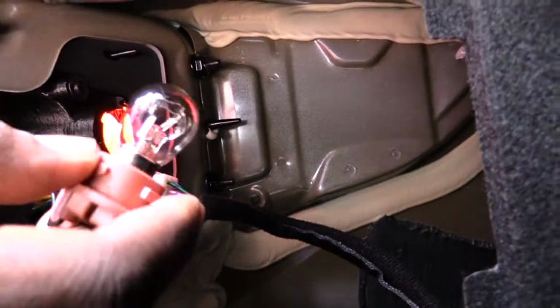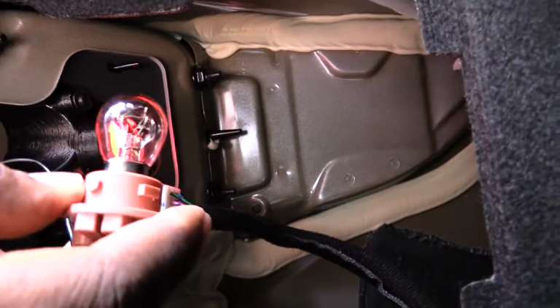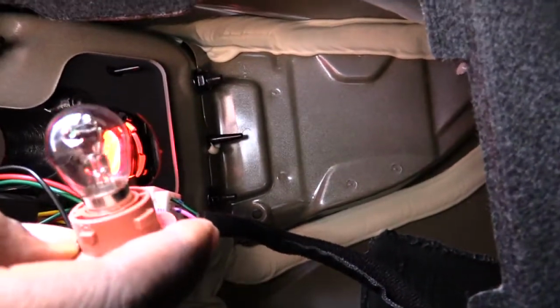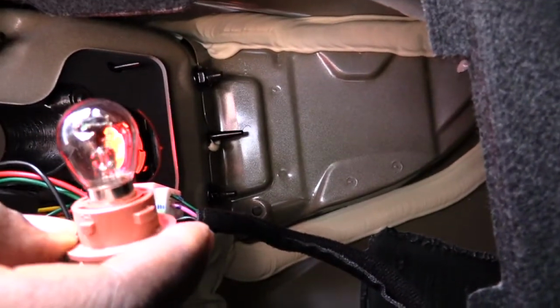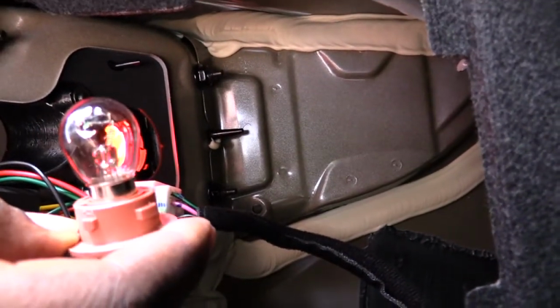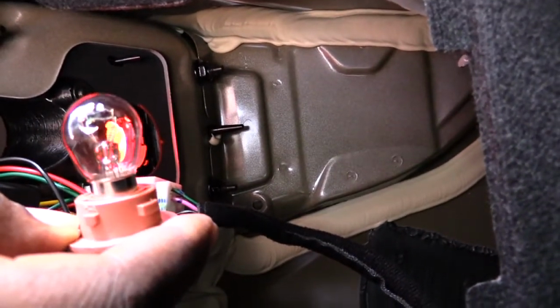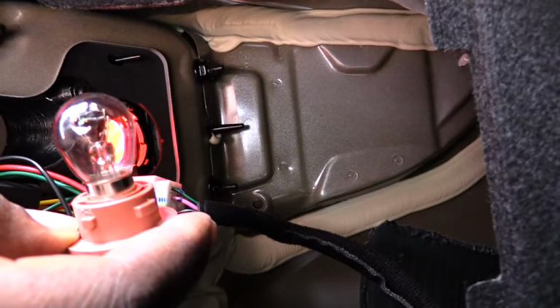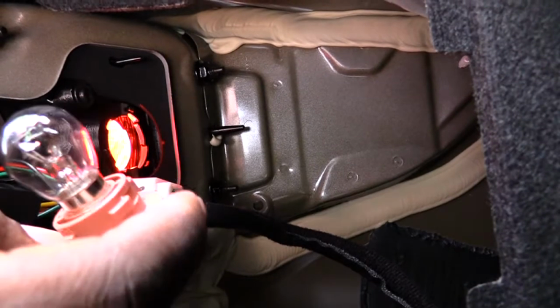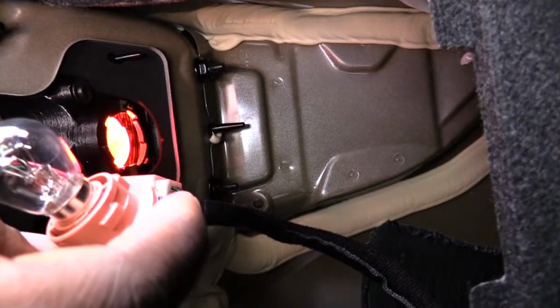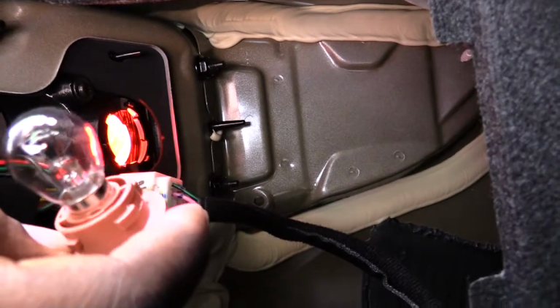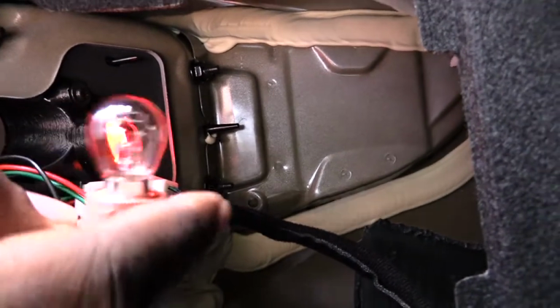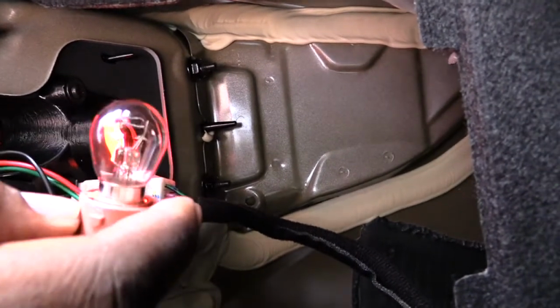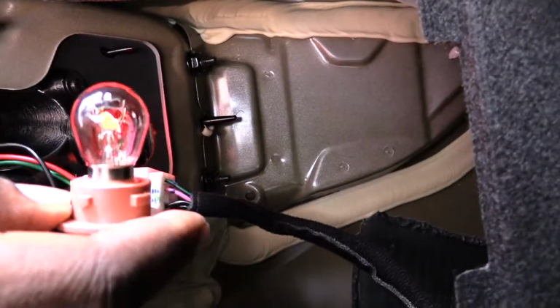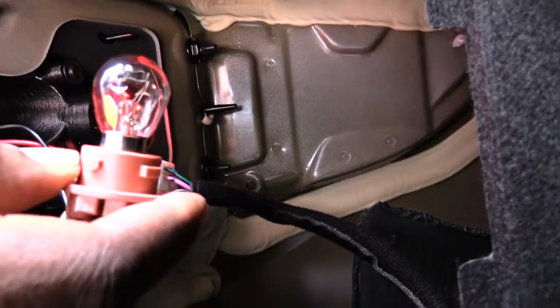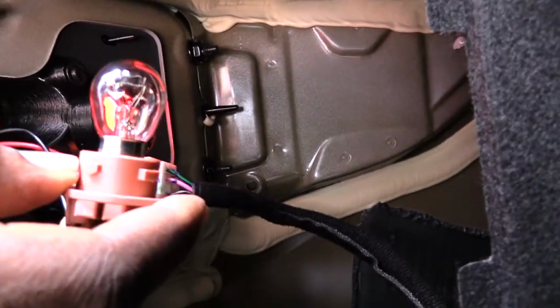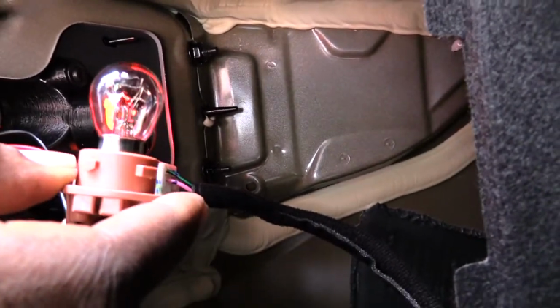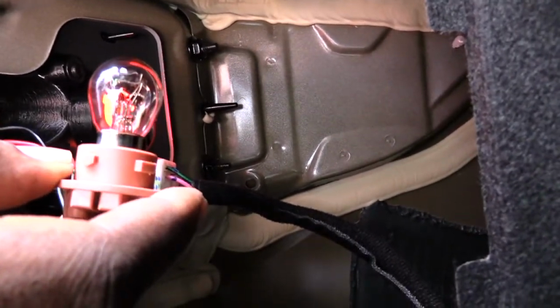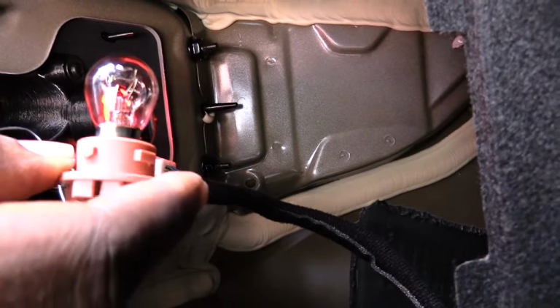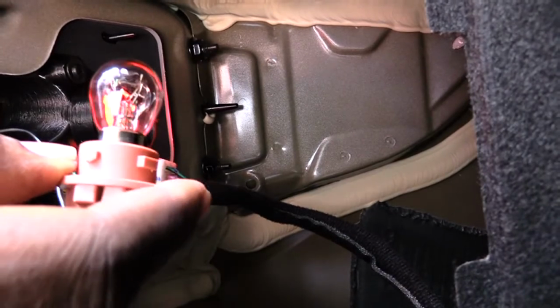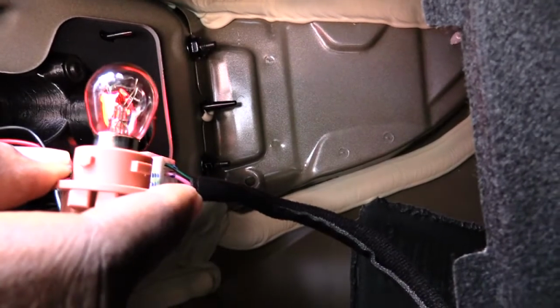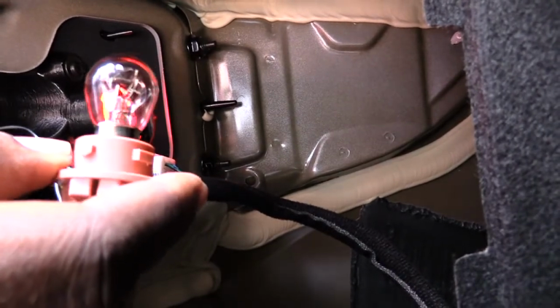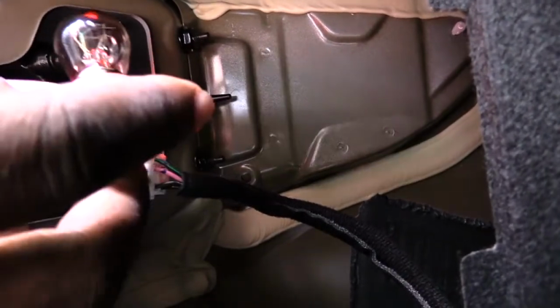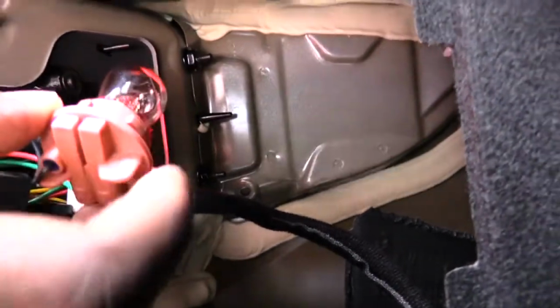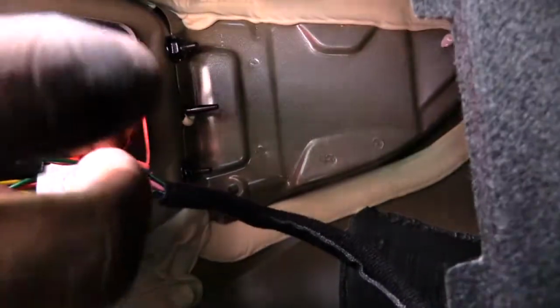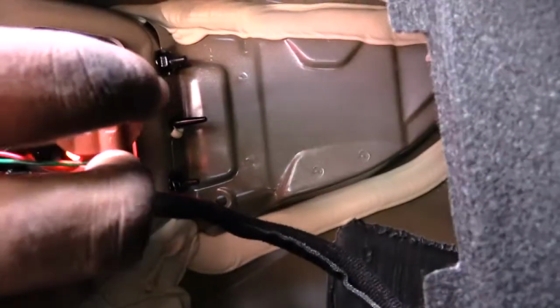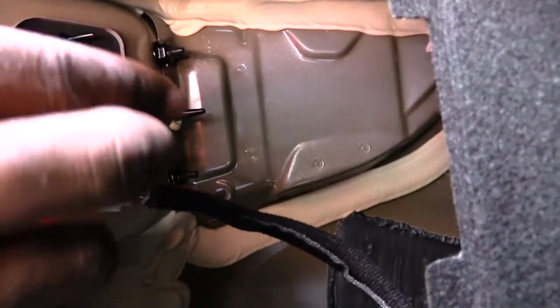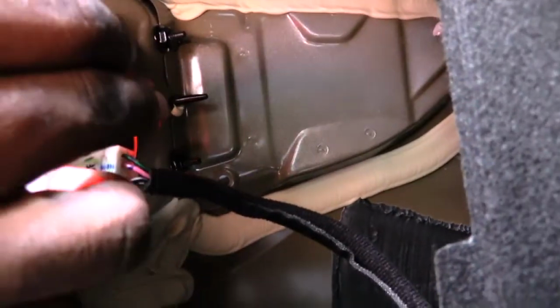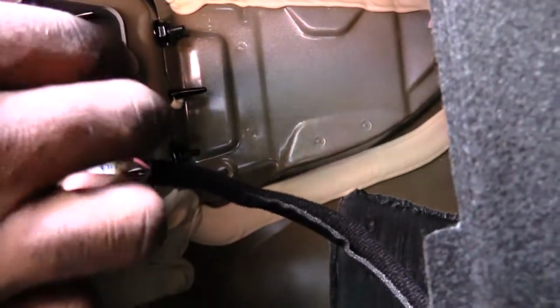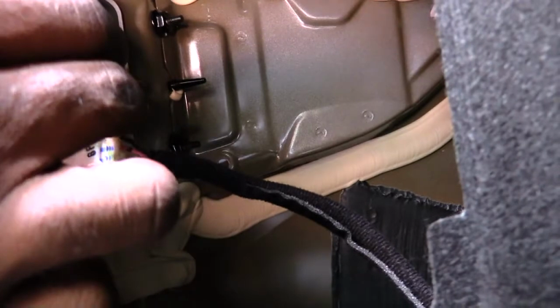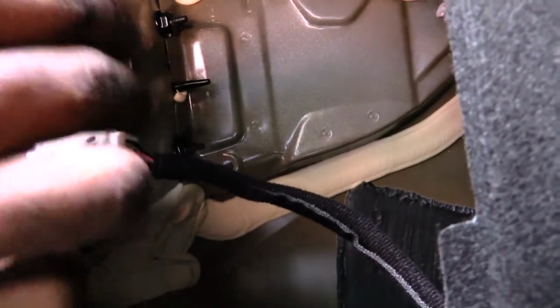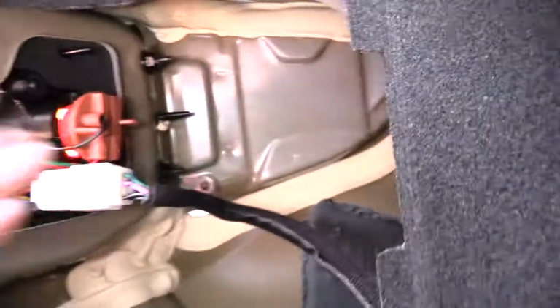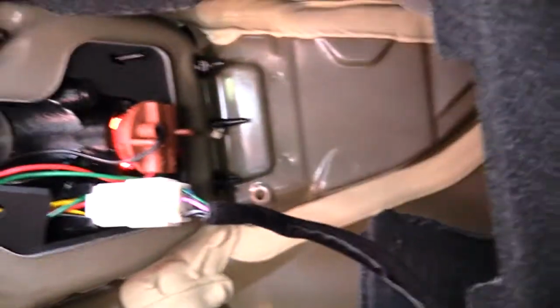From that piece, just unplug the old bulb and put another bulb in. Spin it to push the bulb in, then when you want to put it back, stick it back inside the hole and spin it back the opposite way and it'll be in.